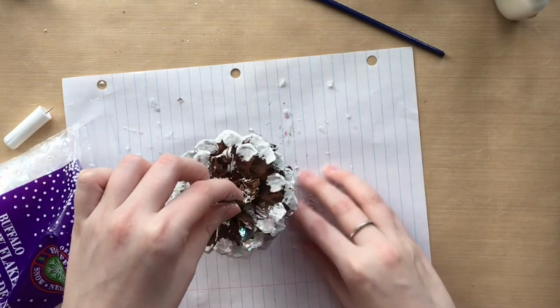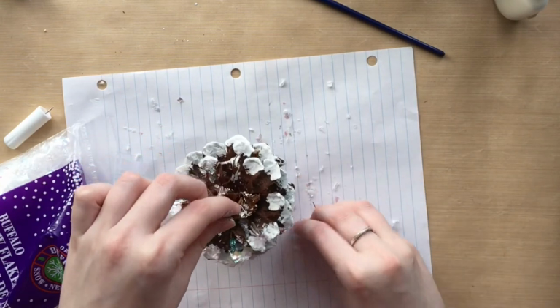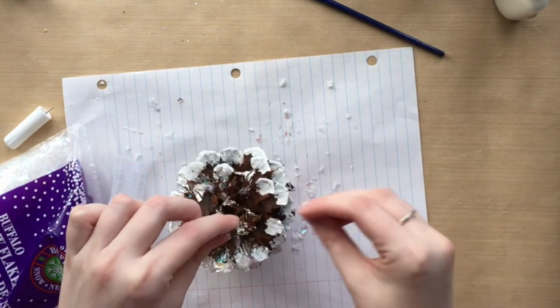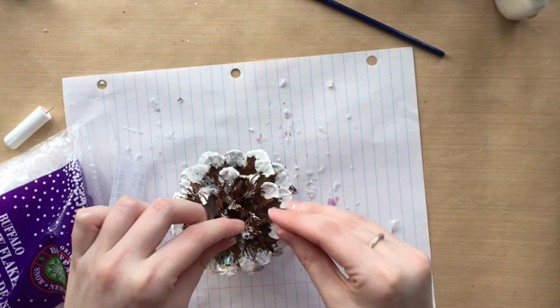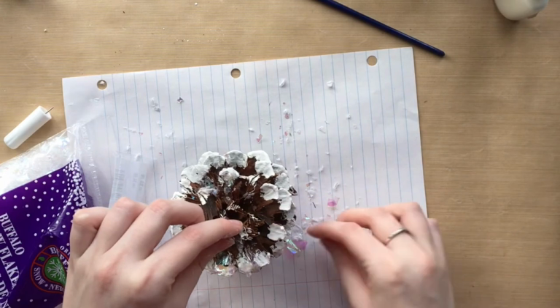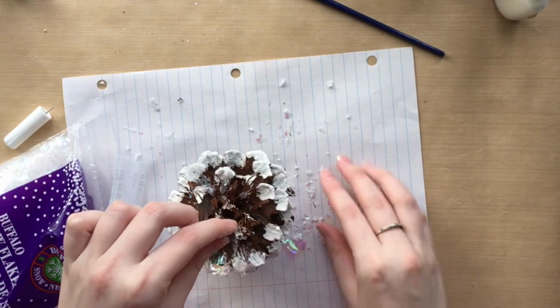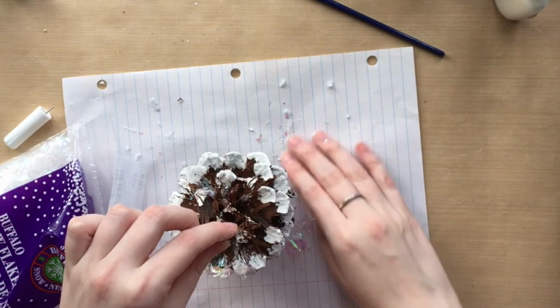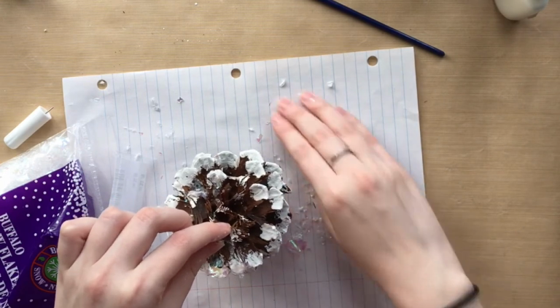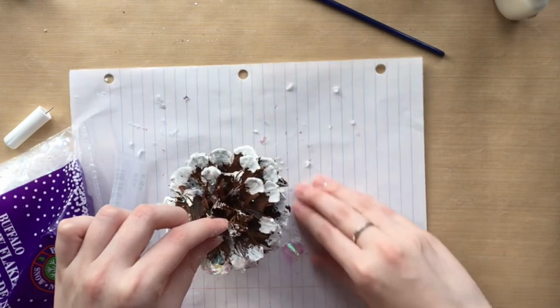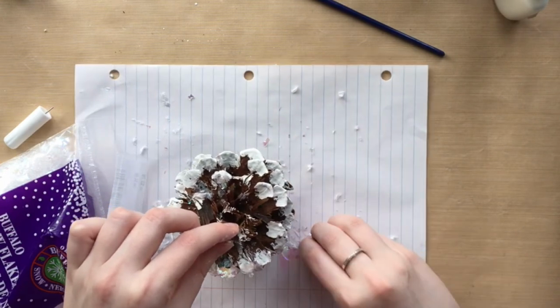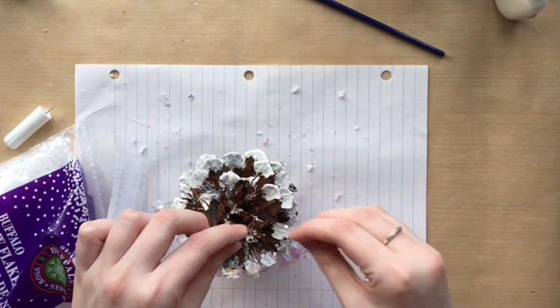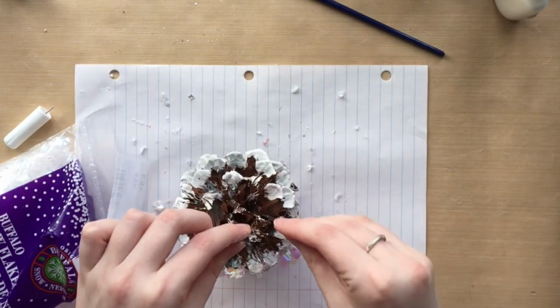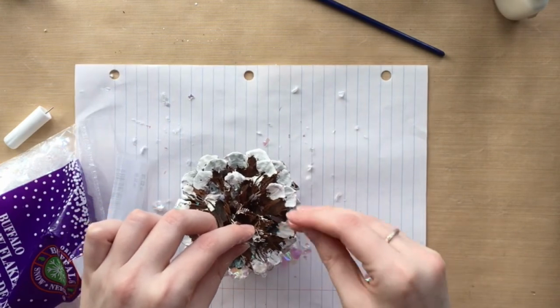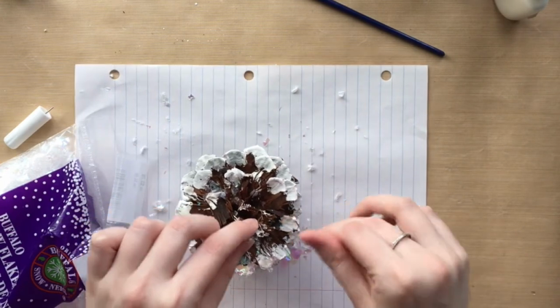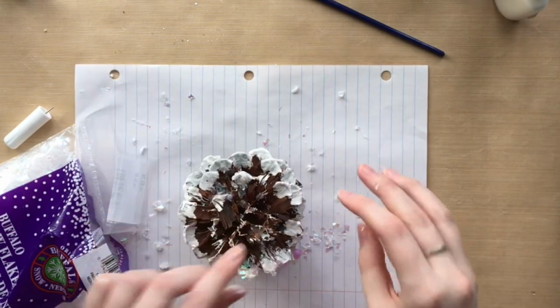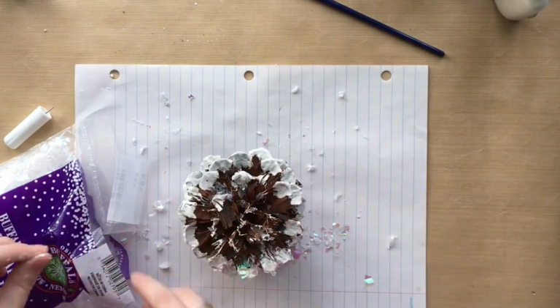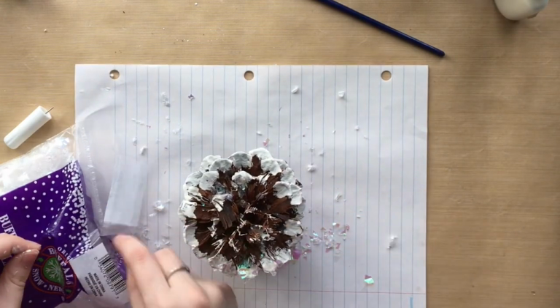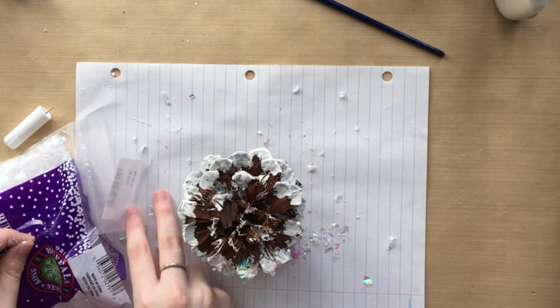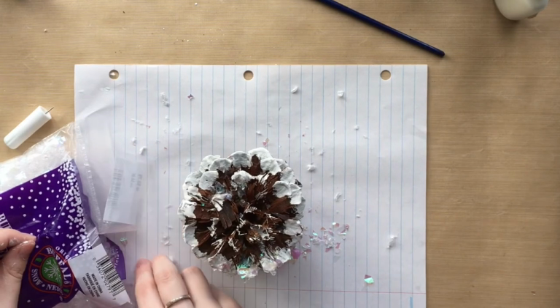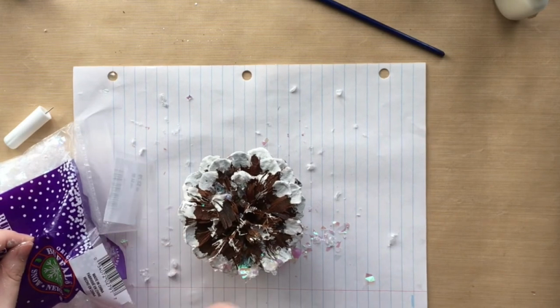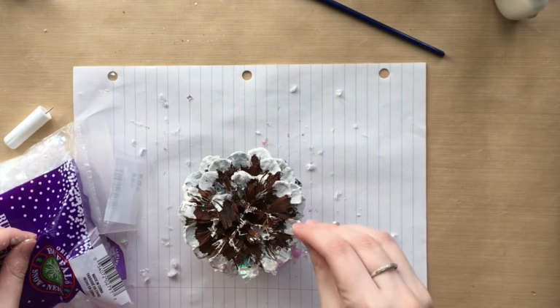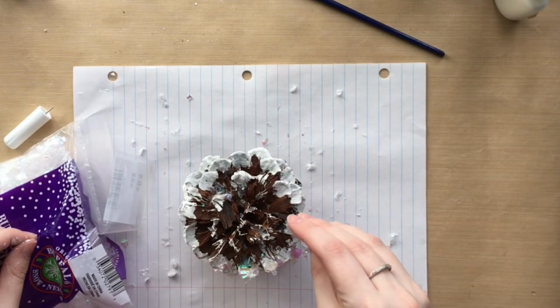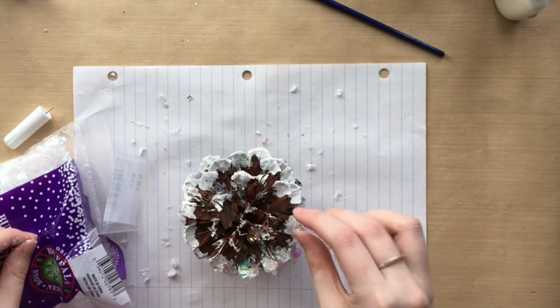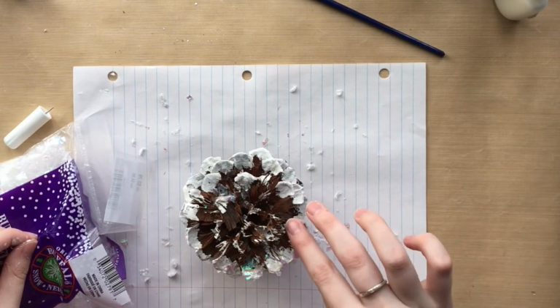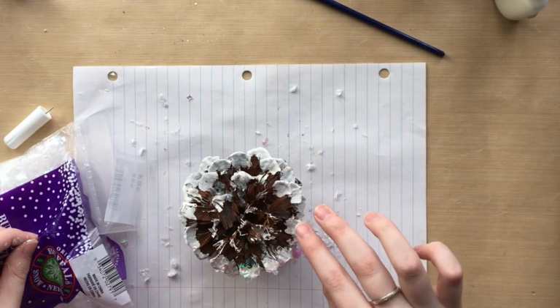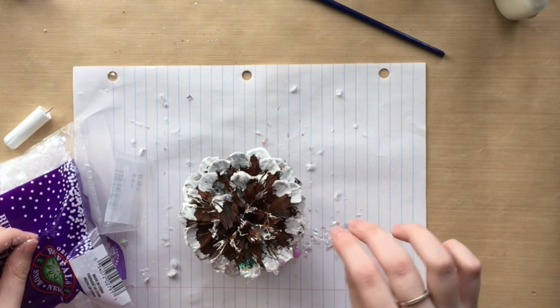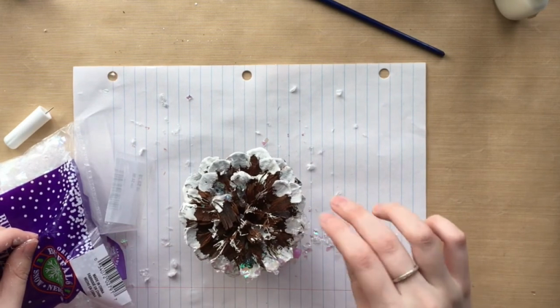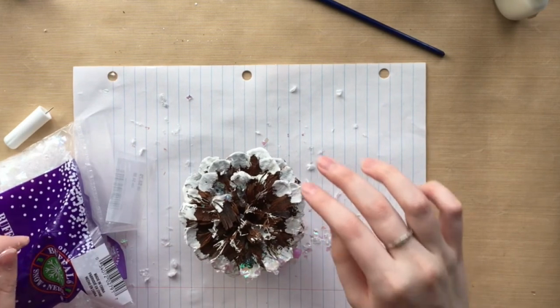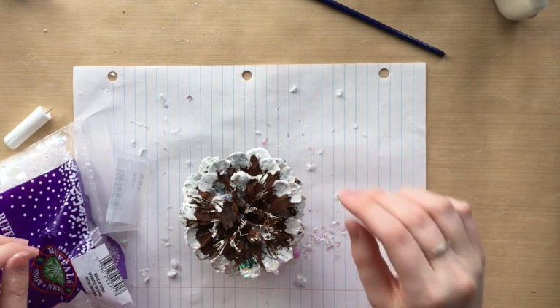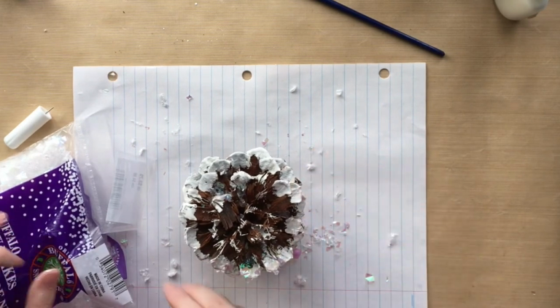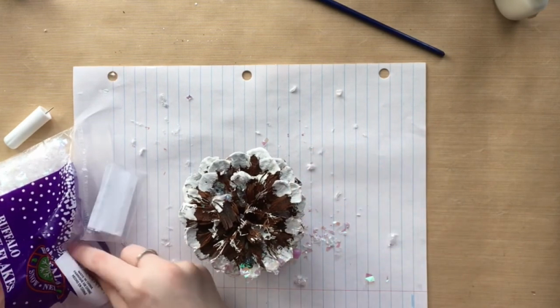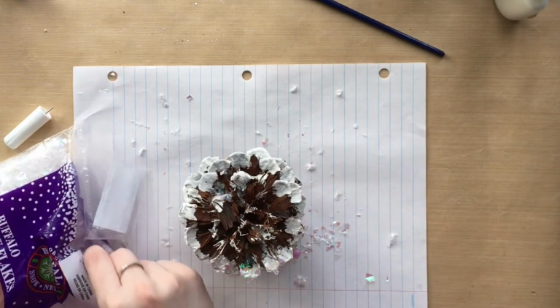You might want to keep a vacuum nearby because this stuff is very easy to blow around accidentally, but it's definitely very beautiful as you can see and you'll see in the close-up shots some of the sparkle that it gives when it hits the sunlight.